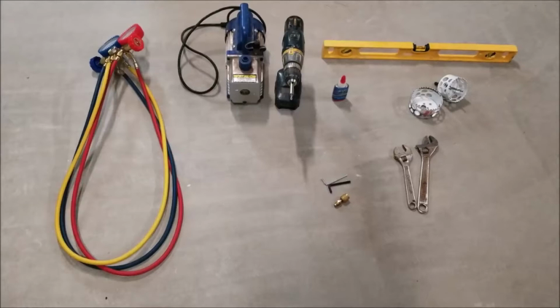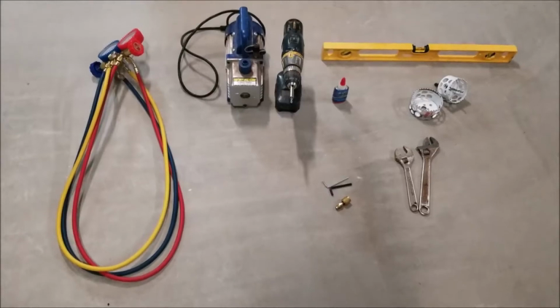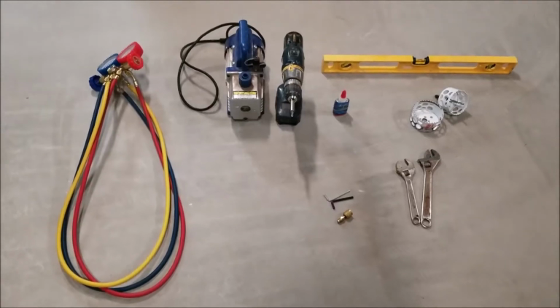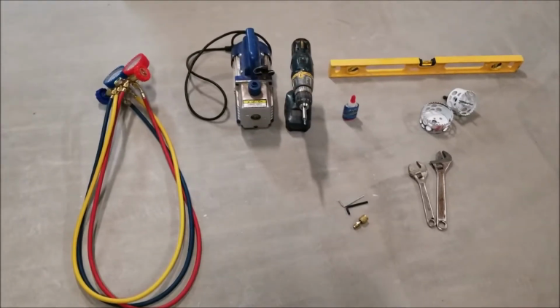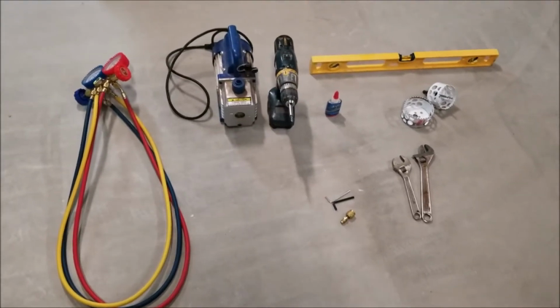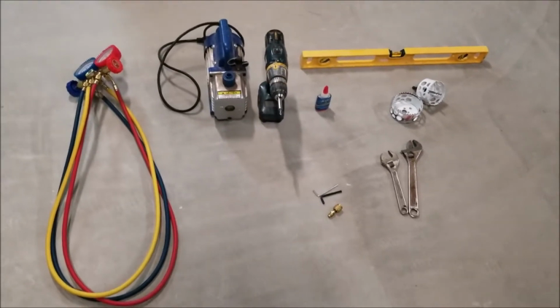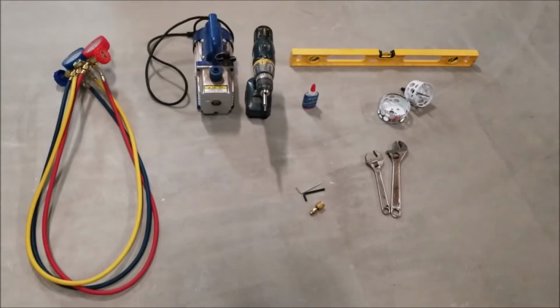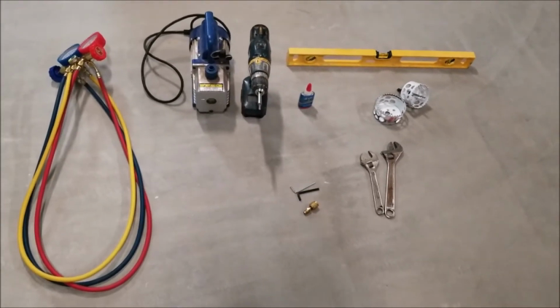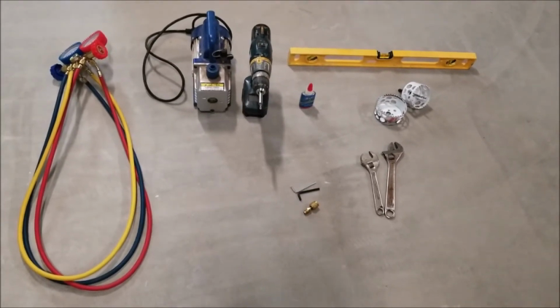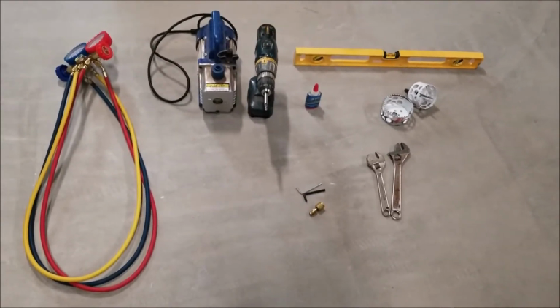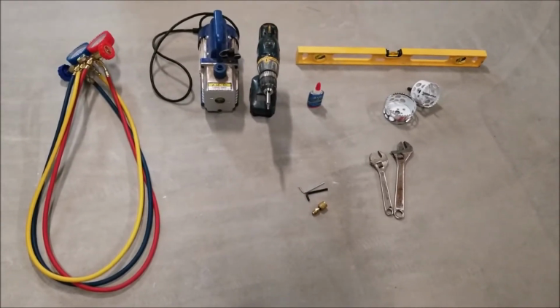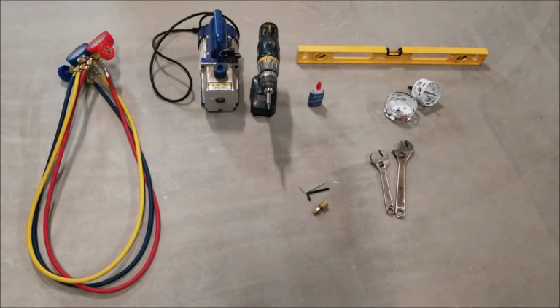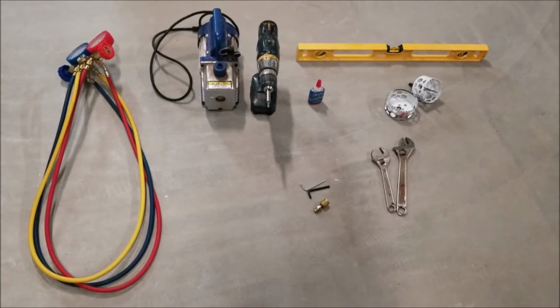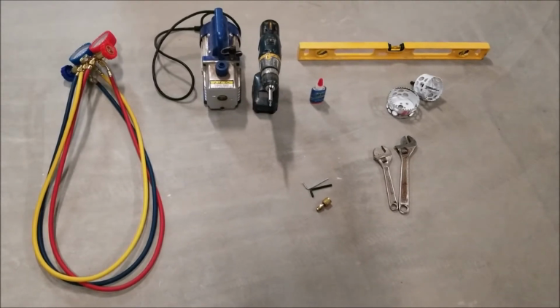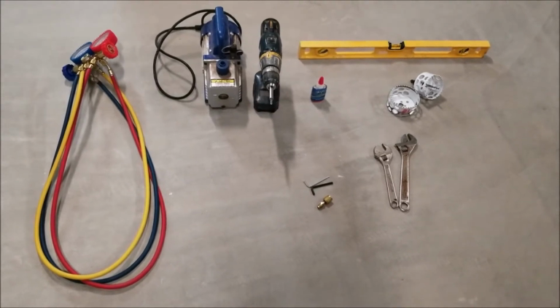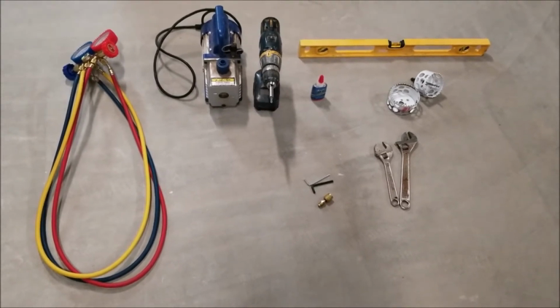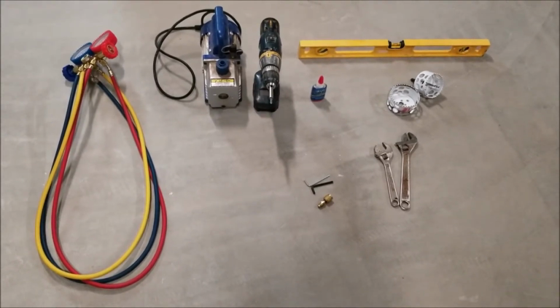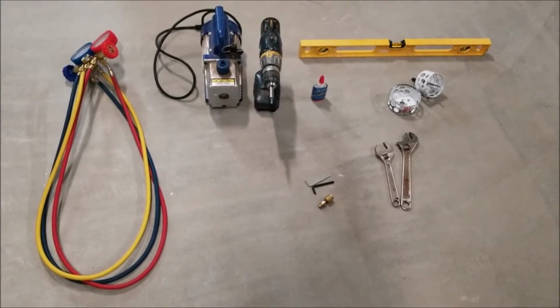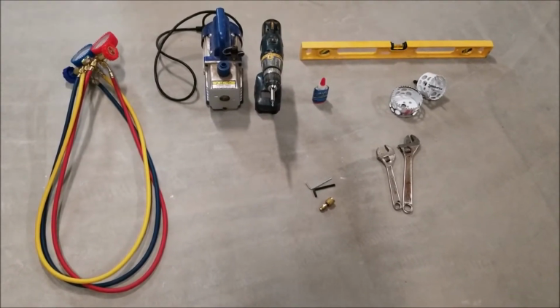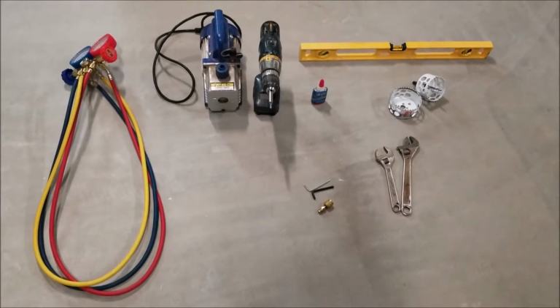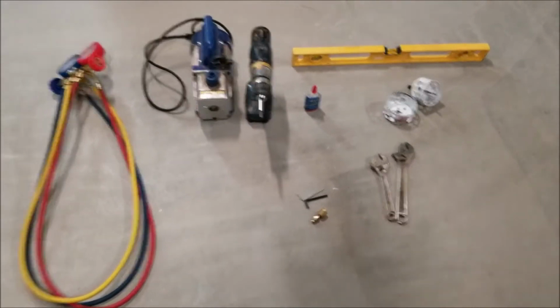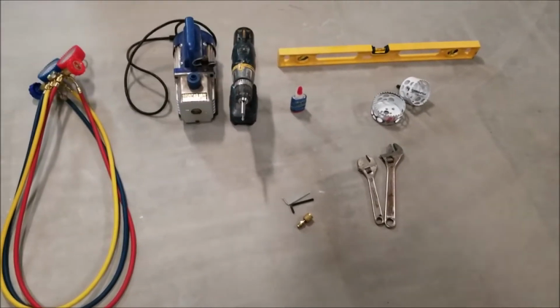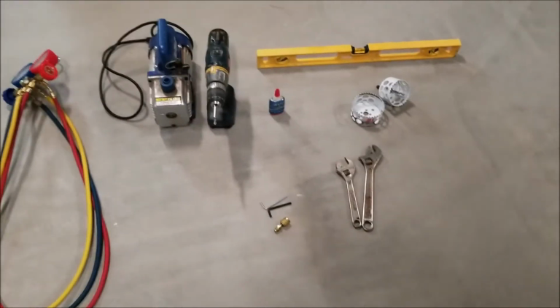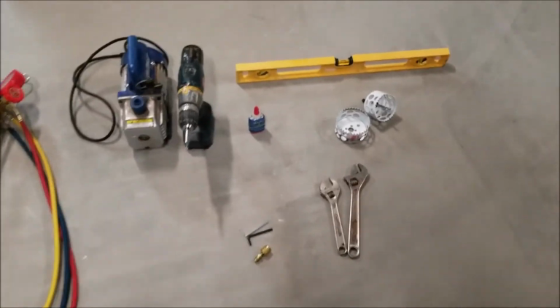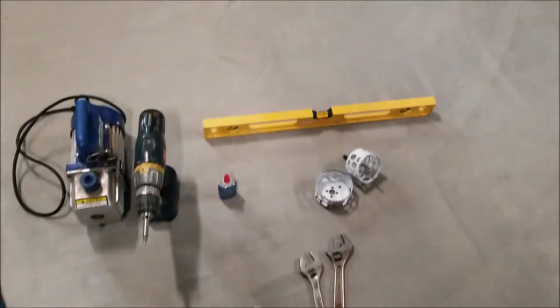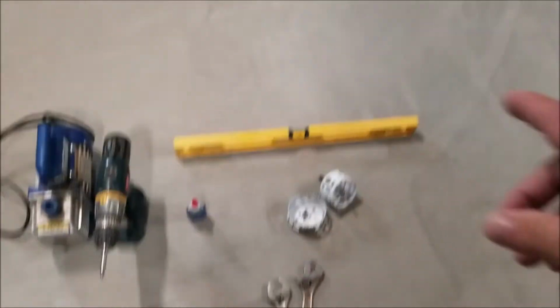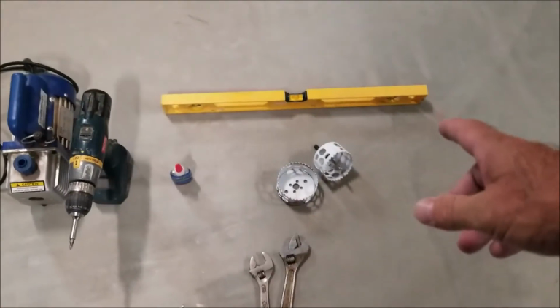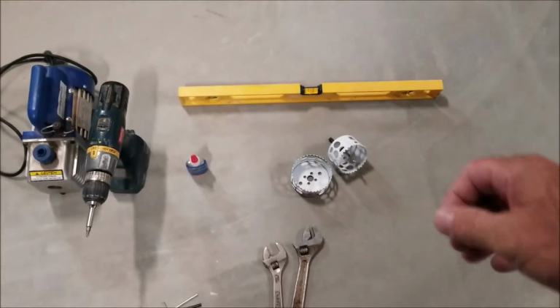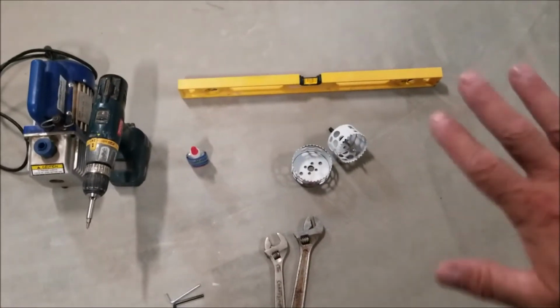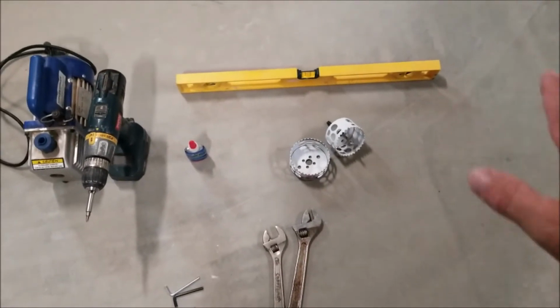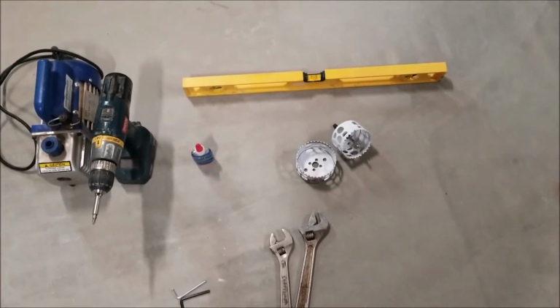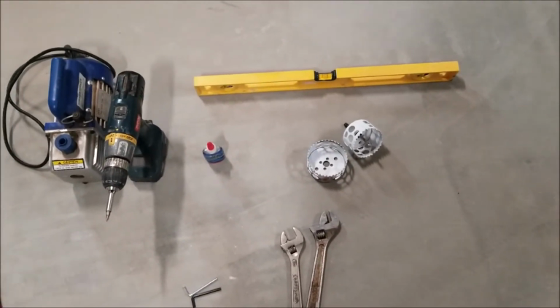I thought I'd do a quick video on the basic tools that you need to install a mini split — it's just going to be a real quick list. Basically, what you're going to need first is a level to level up the pad and make sure everything's level.